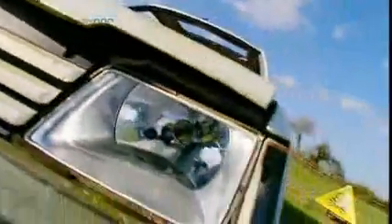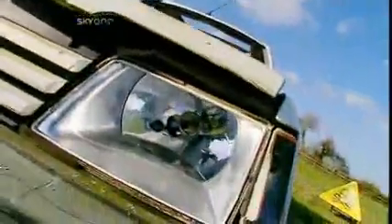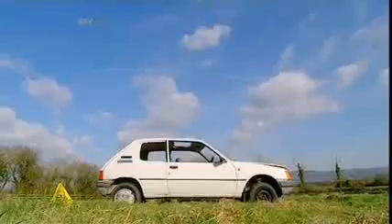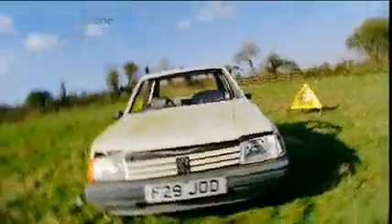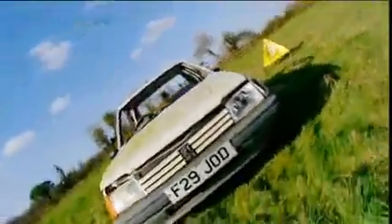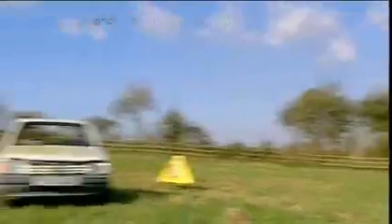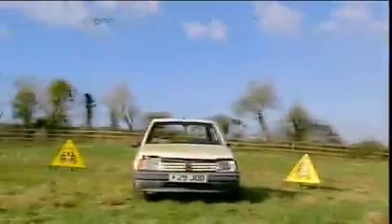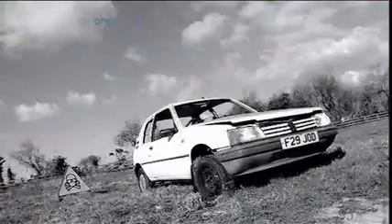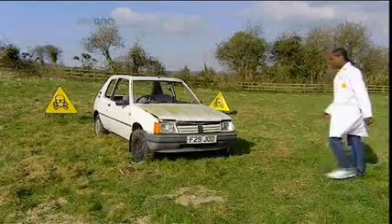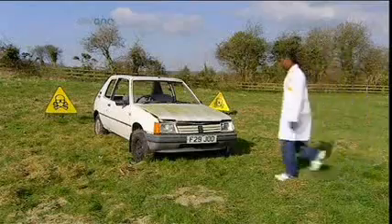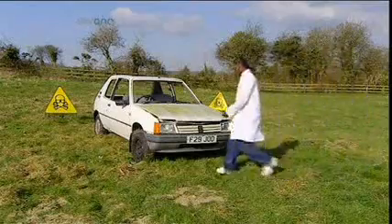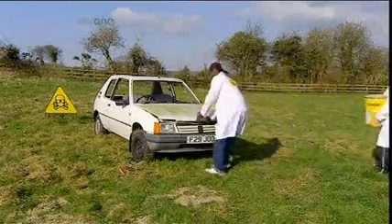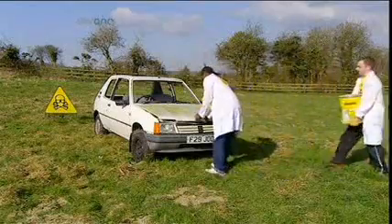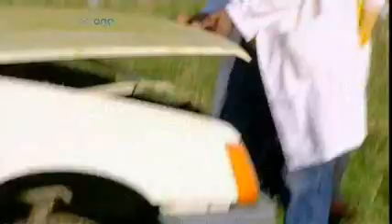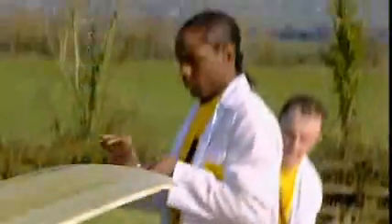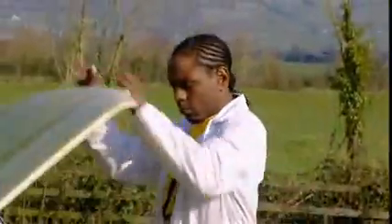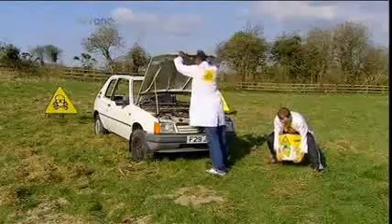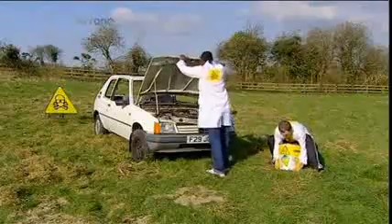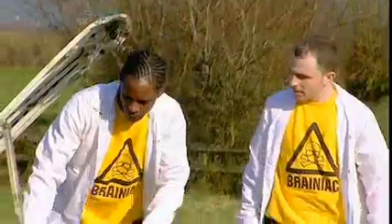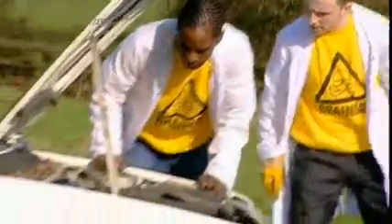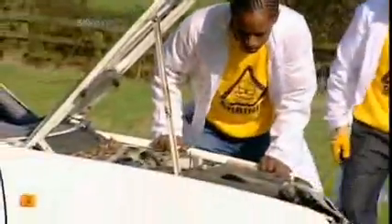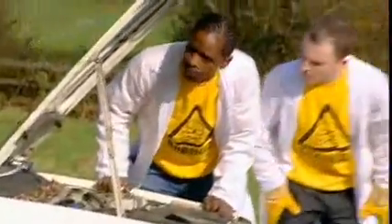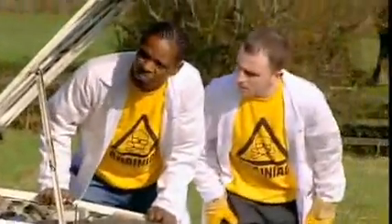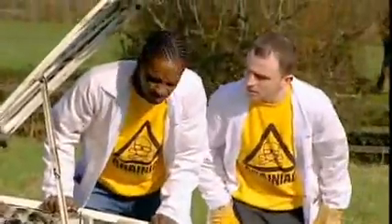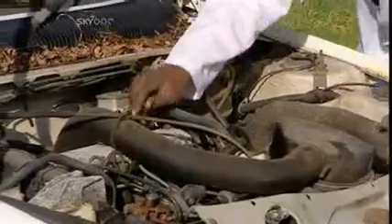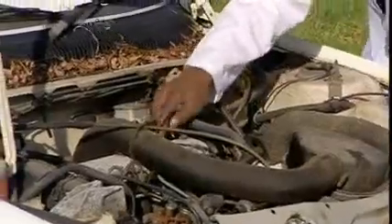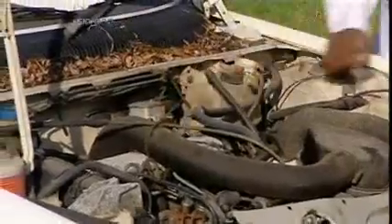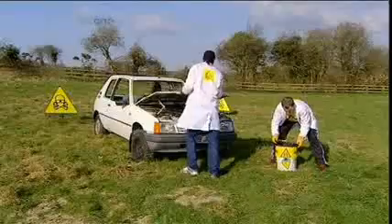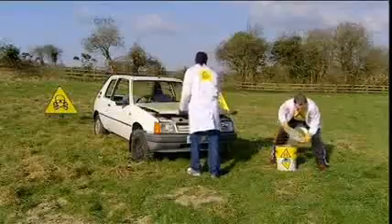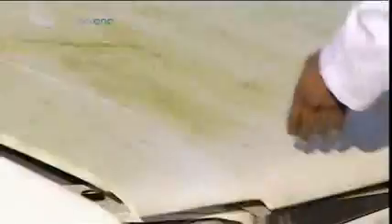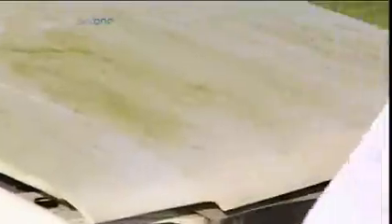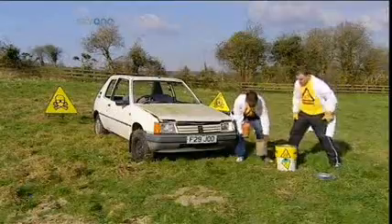It's been specially chosen to be destroyed because it's old, it's white, but more importantly, because it's French. The engine block is the densest part of a car. It's basically a huge lump of metal, and it's very hard to melt.